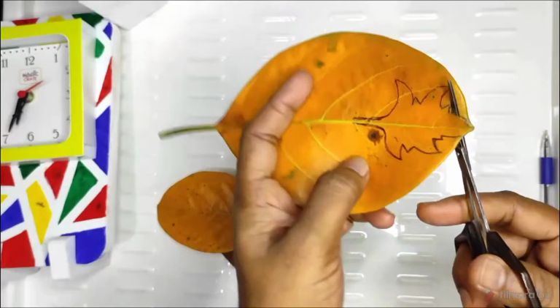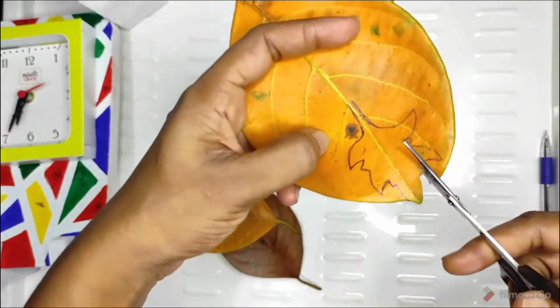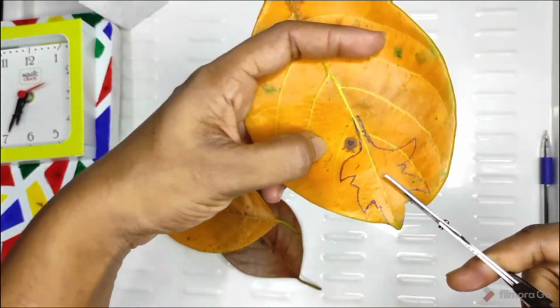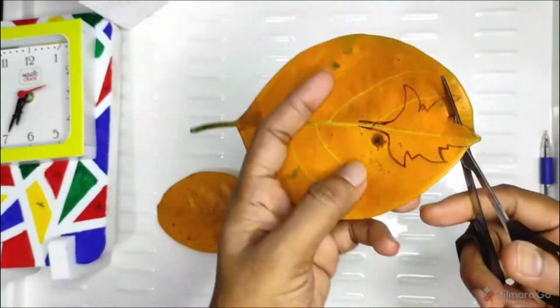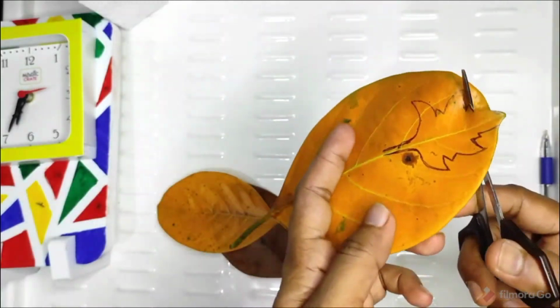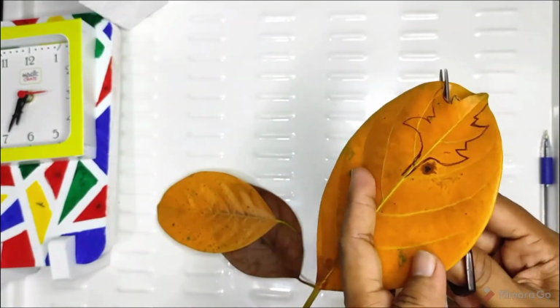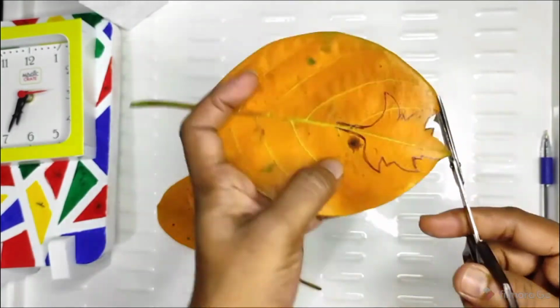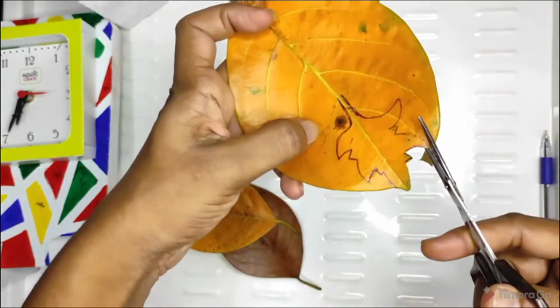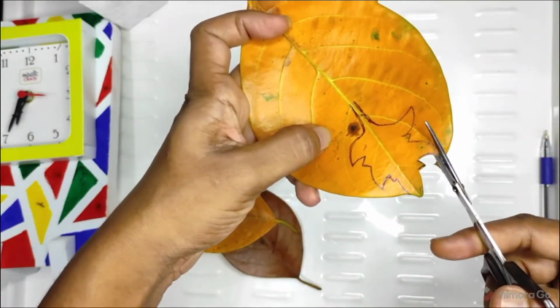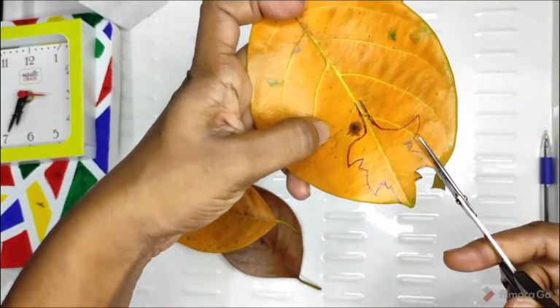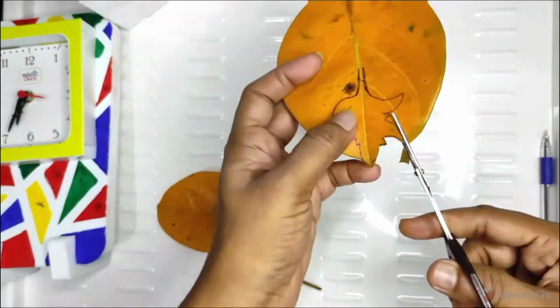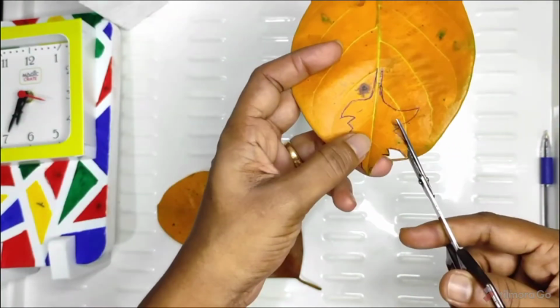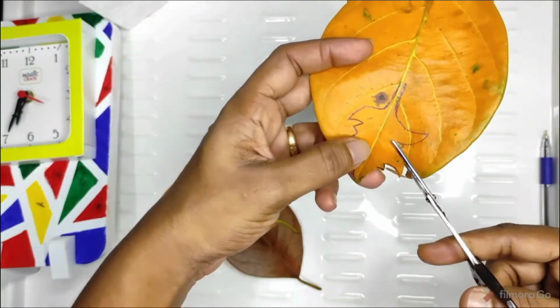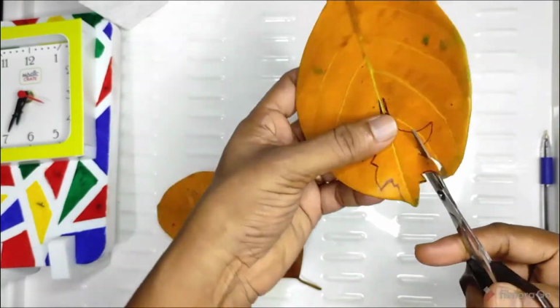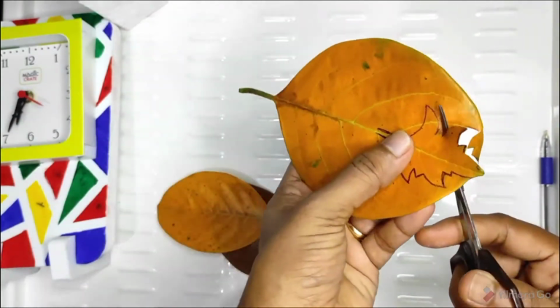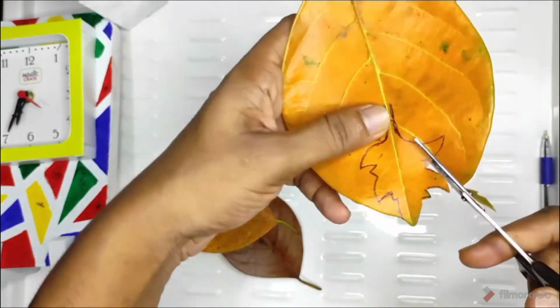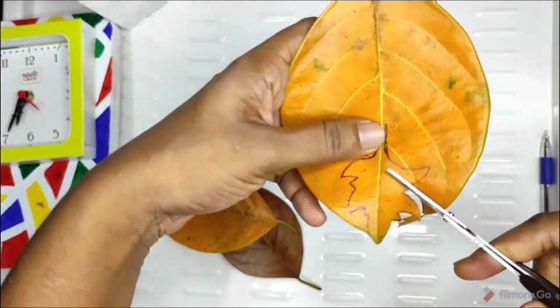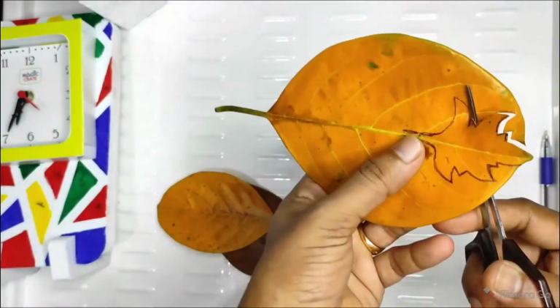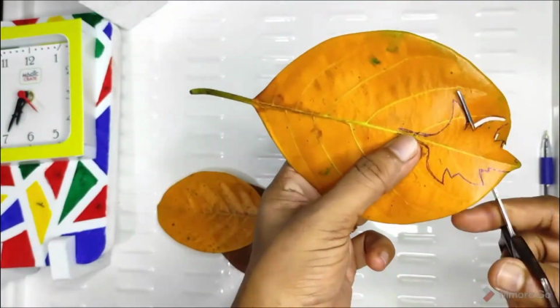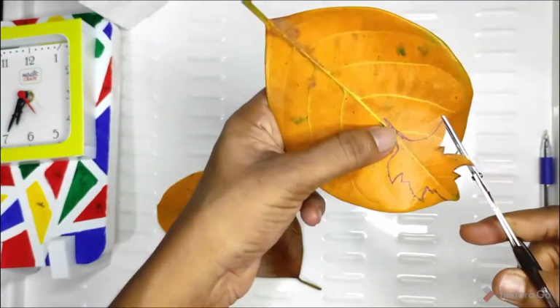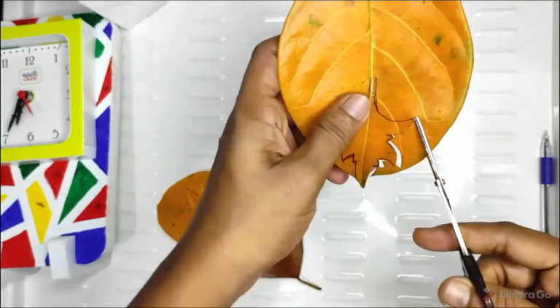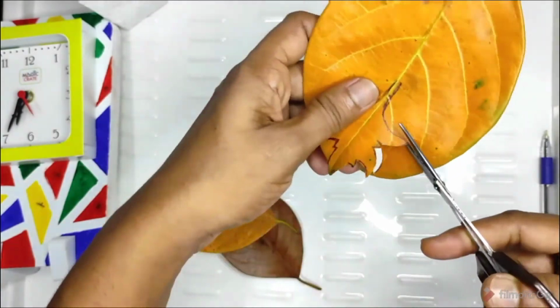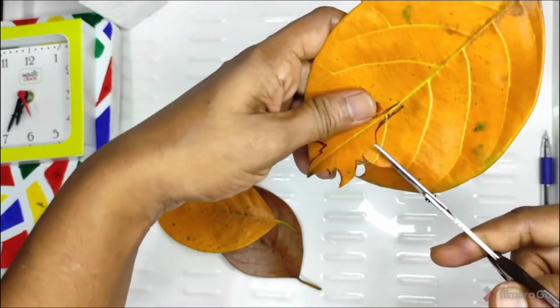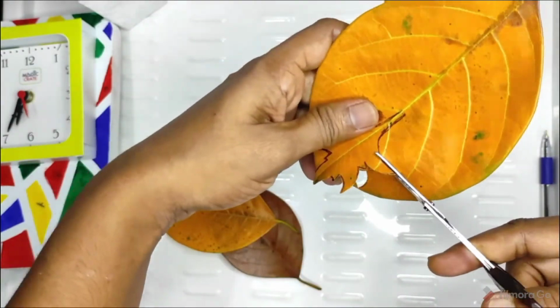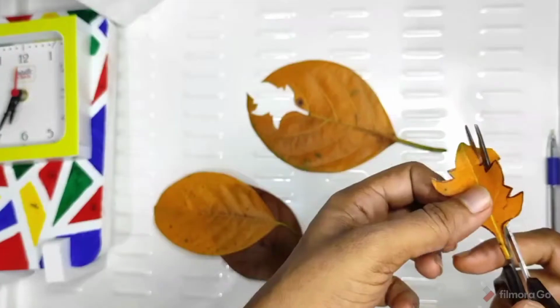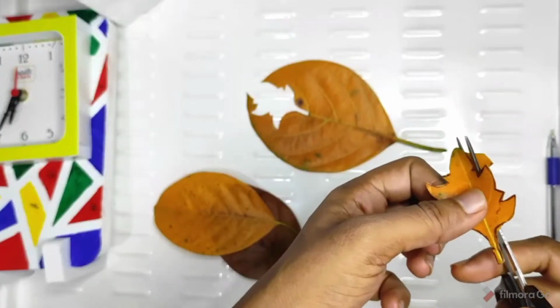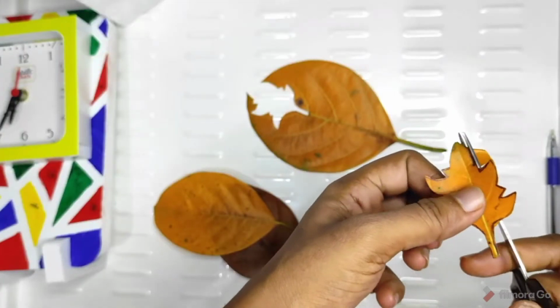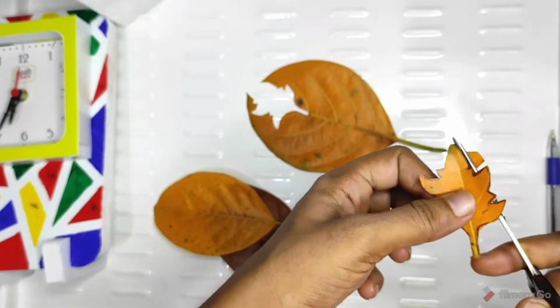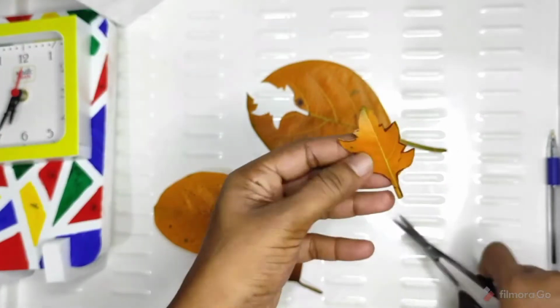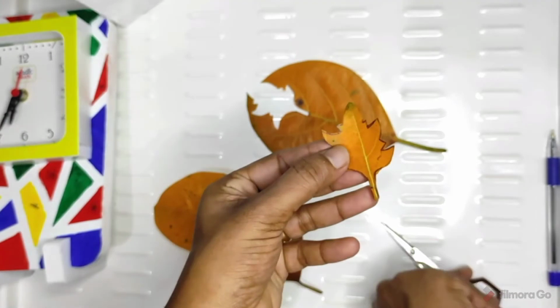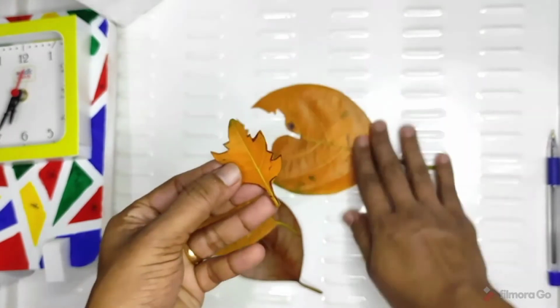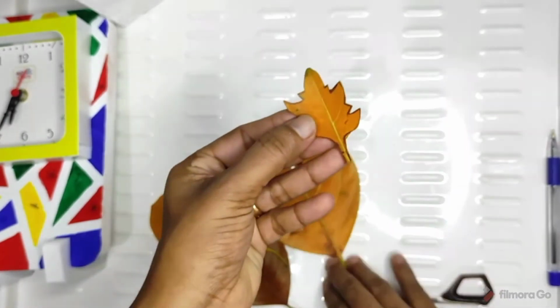Then we are doing a maple leaf. We have a detailed outline. We have a few leaves to cut the edges.